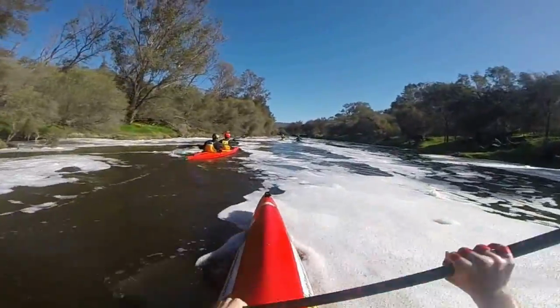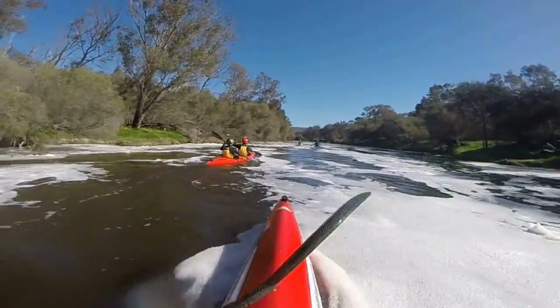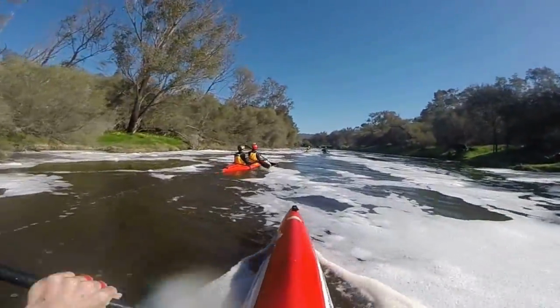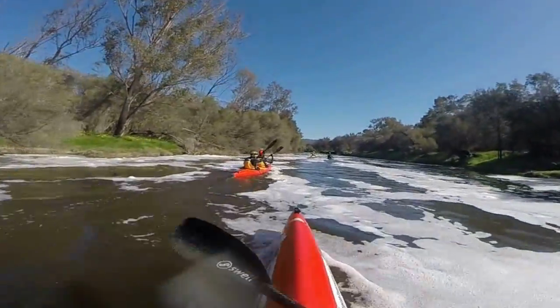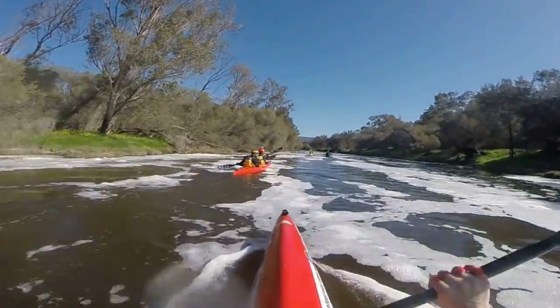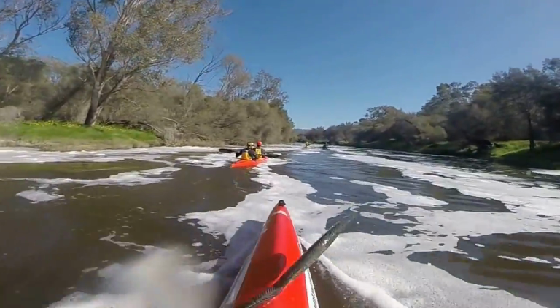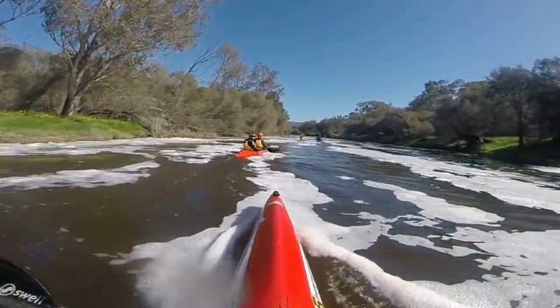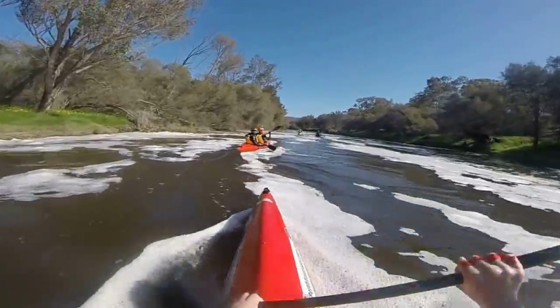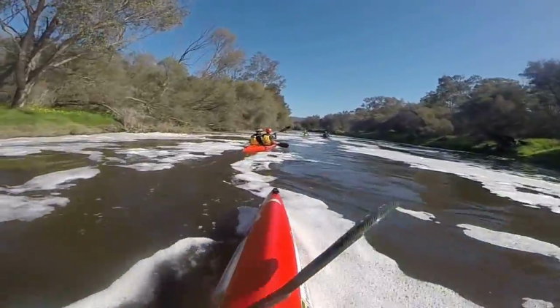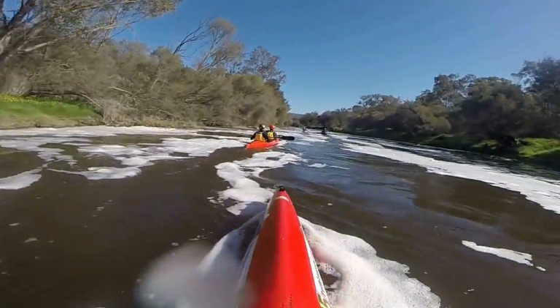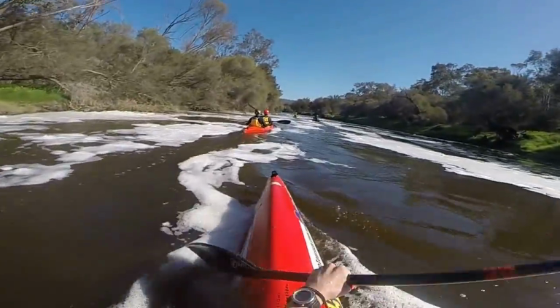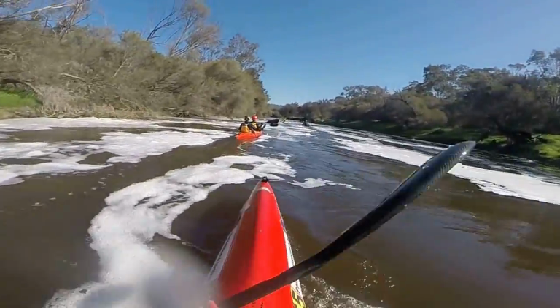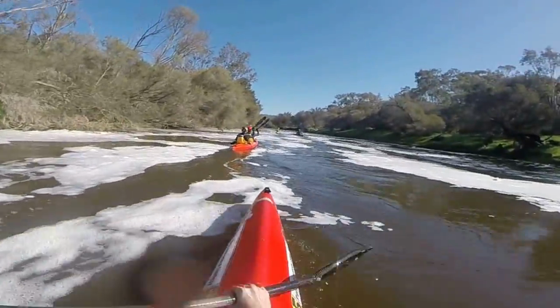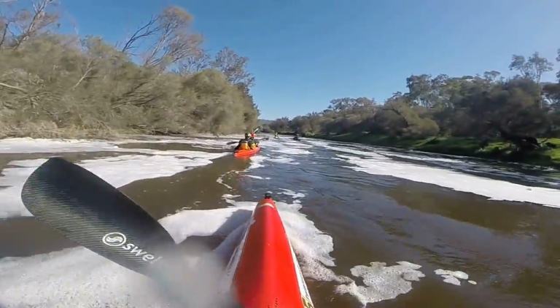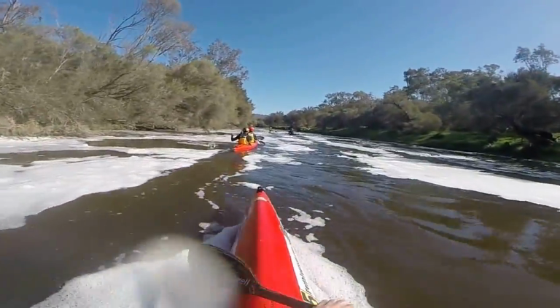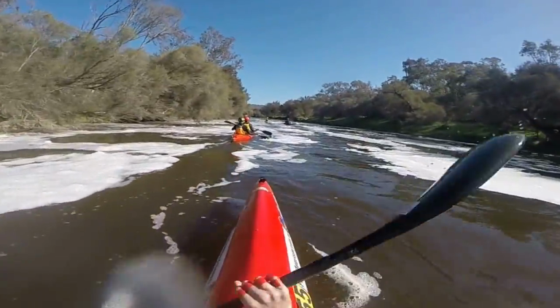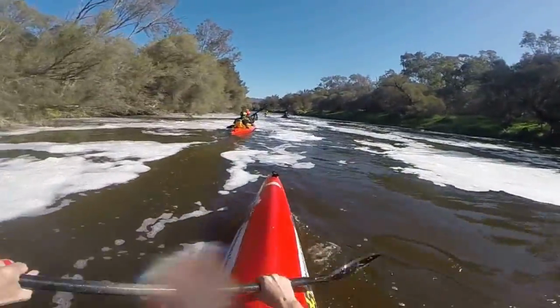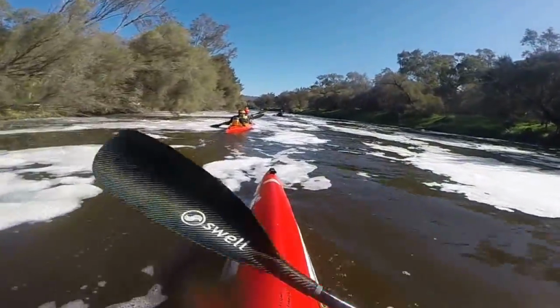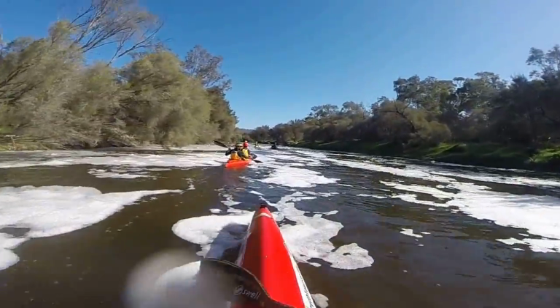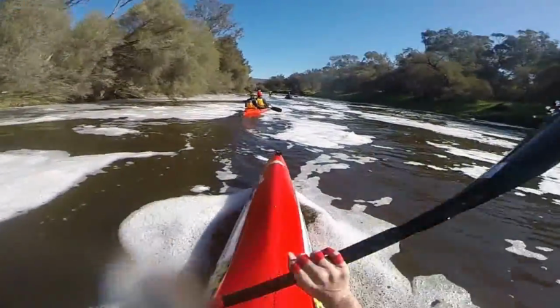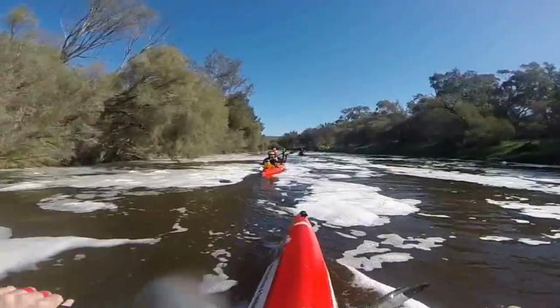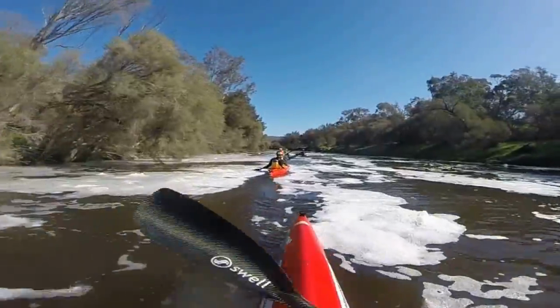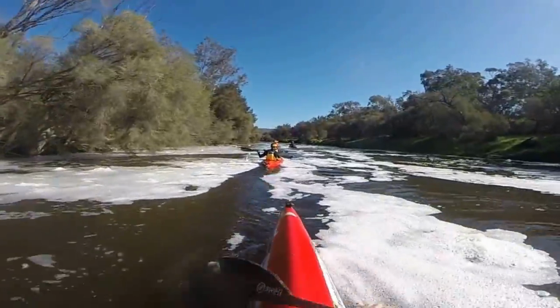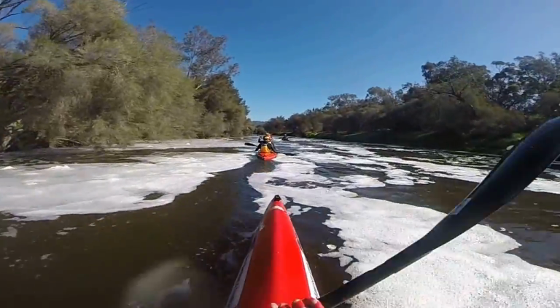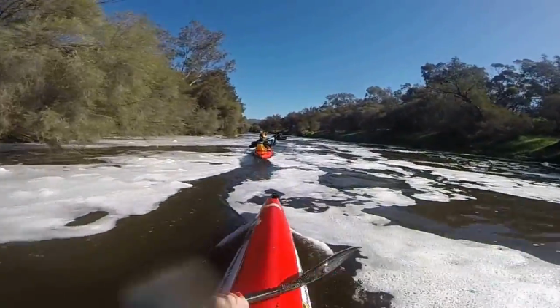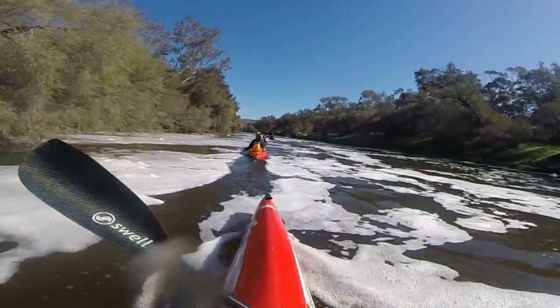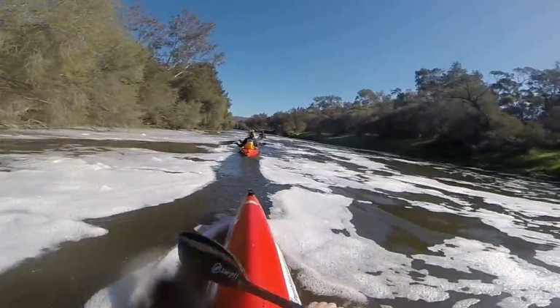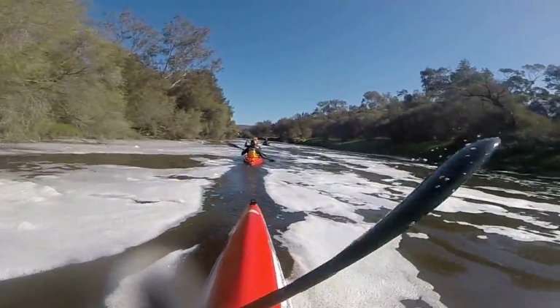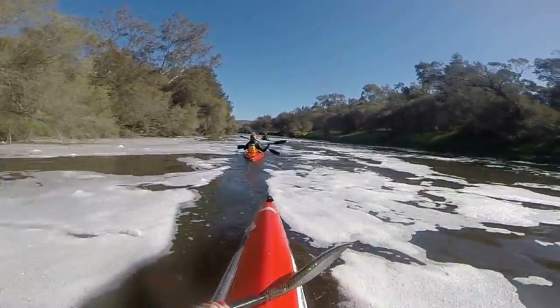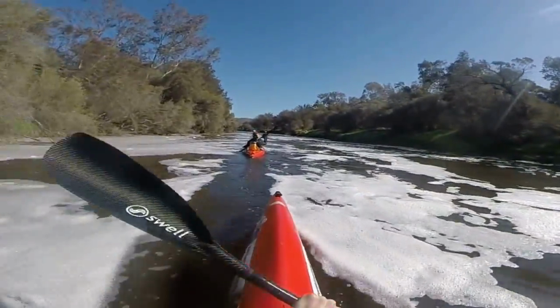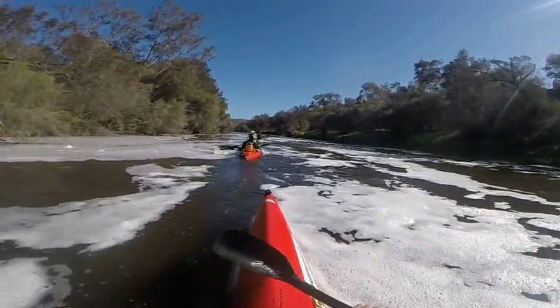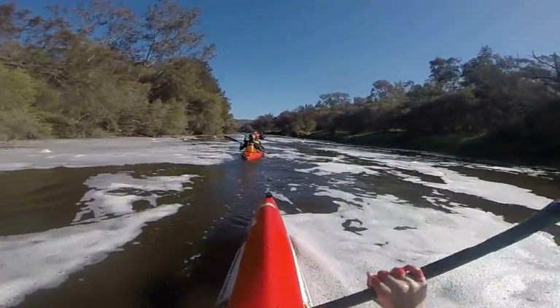We usually enter that chute right over on the right at the top, but there were all those tree branches at the top on the right, so we entered in the middle. It's a bit odd. Where you guys entered, I followed you down. It looks alright, but usually you'd go far over to the right.